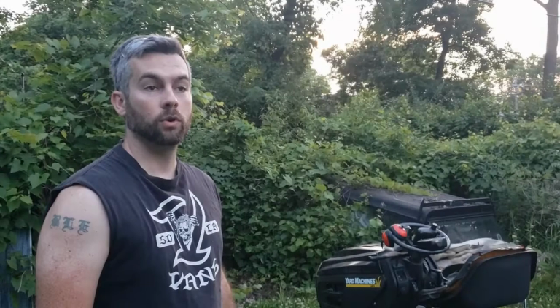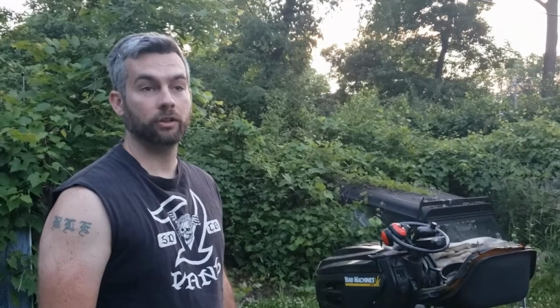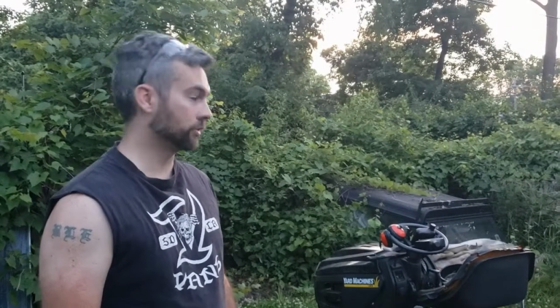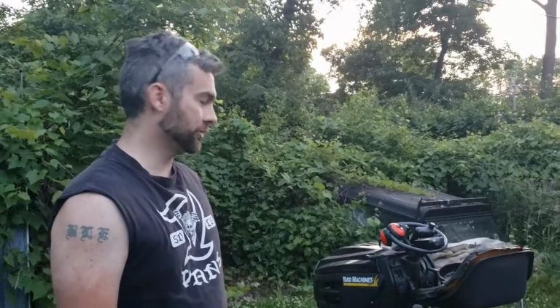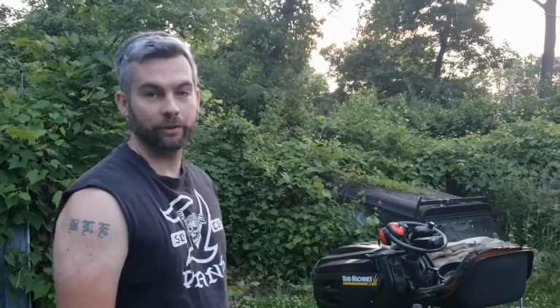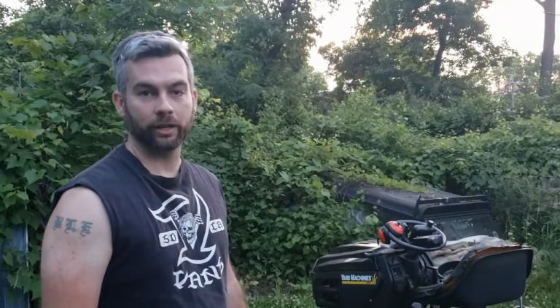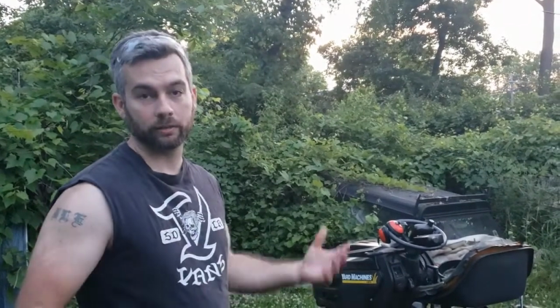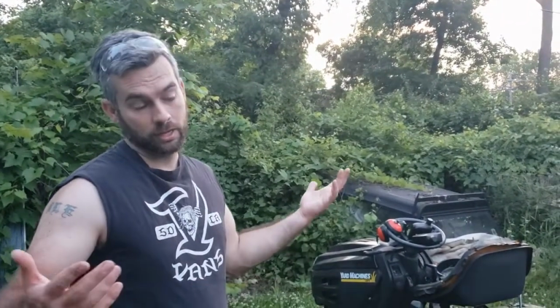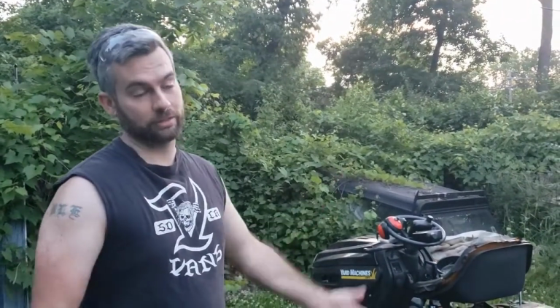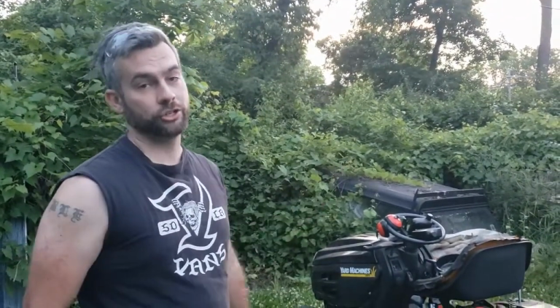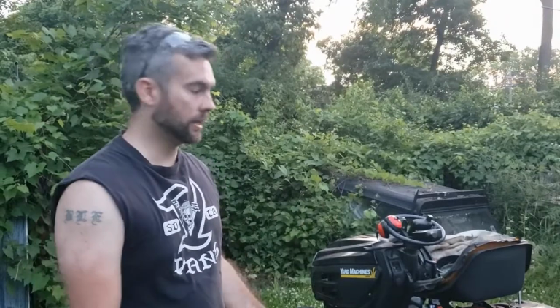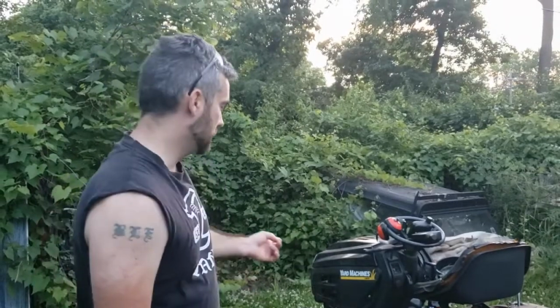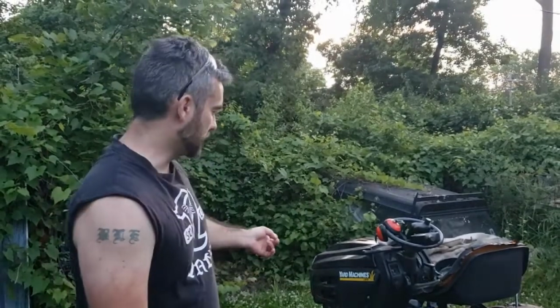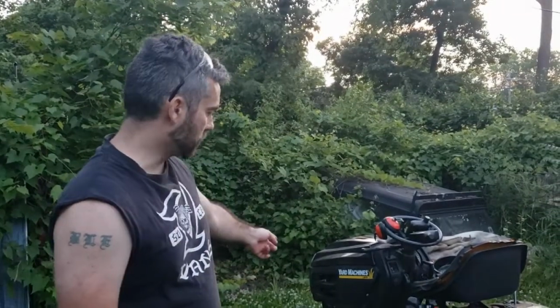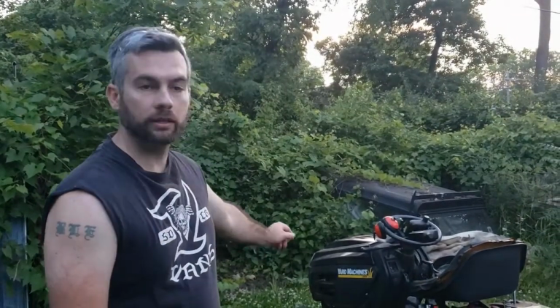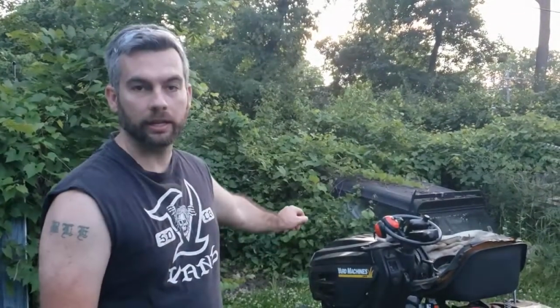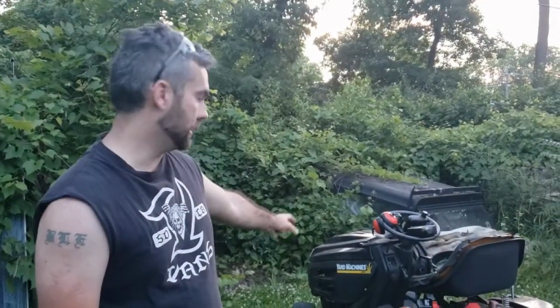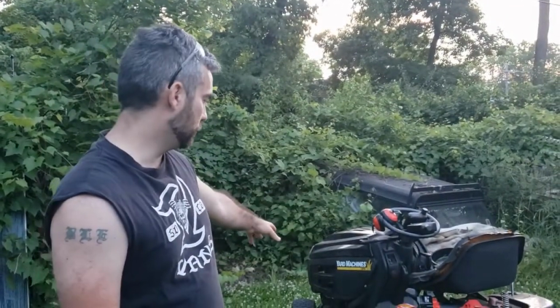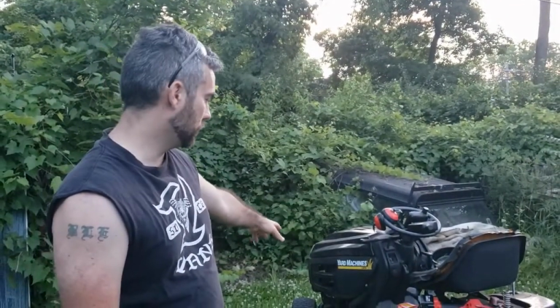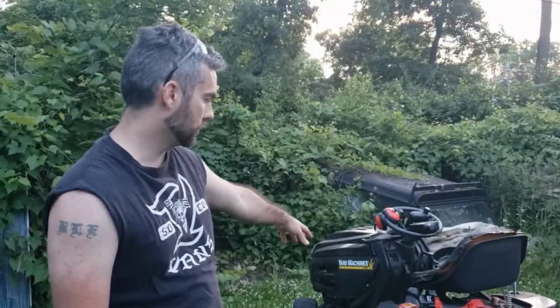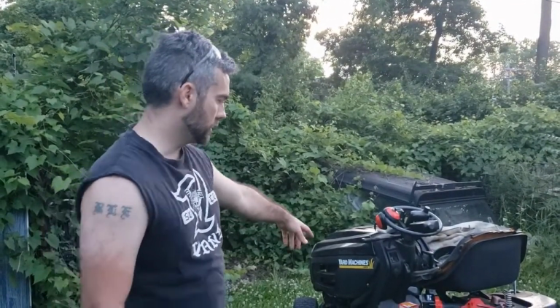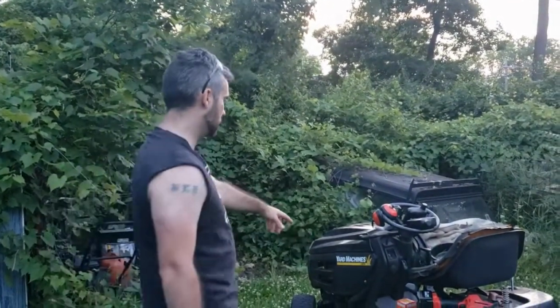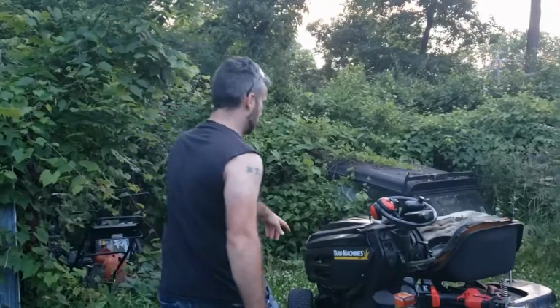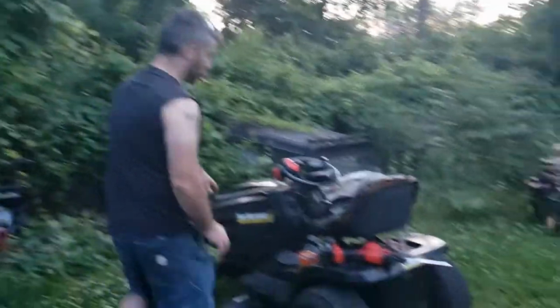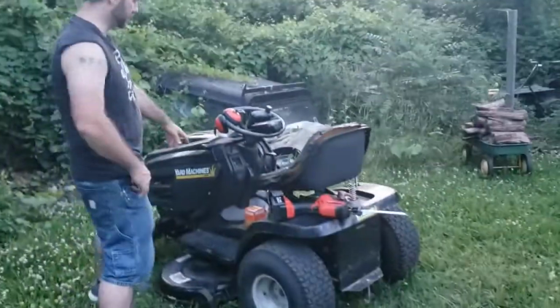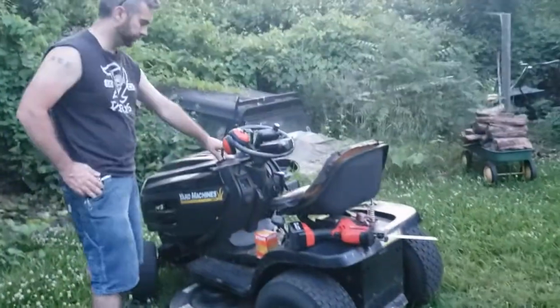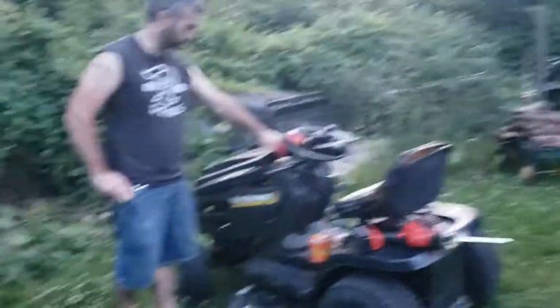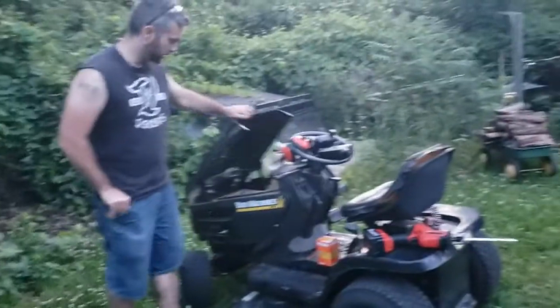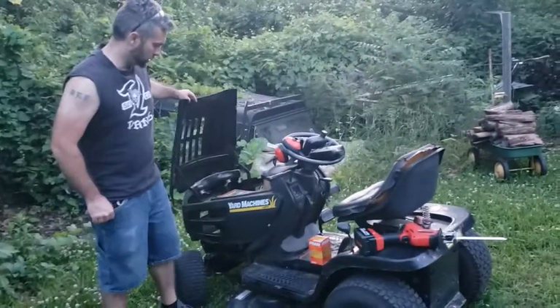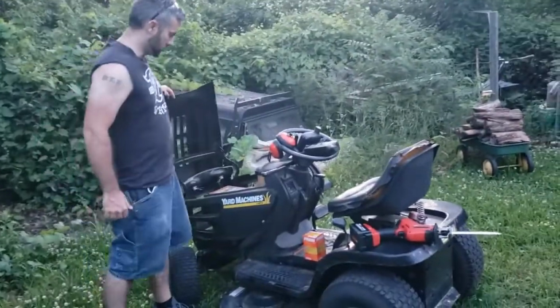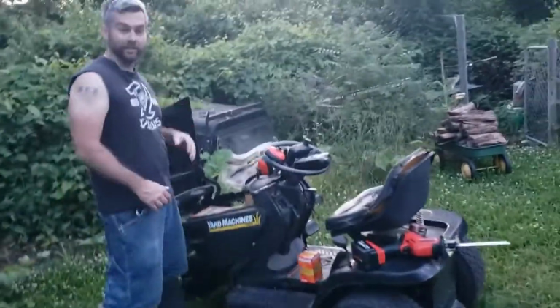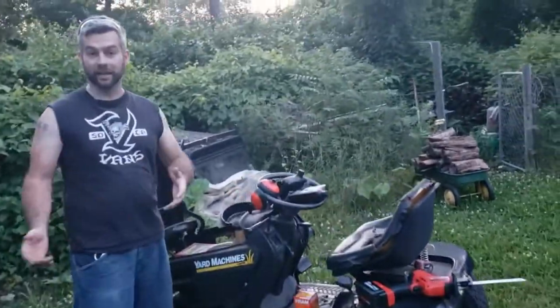Welcome back to another episode of Smash Engineering. Today we're doing a kind of a Smash Engineering thing — I got this mower here and I need to change the oil in it. I need it done today.